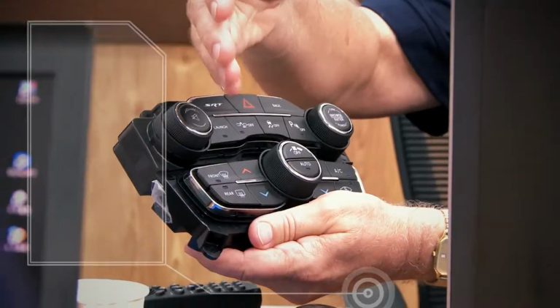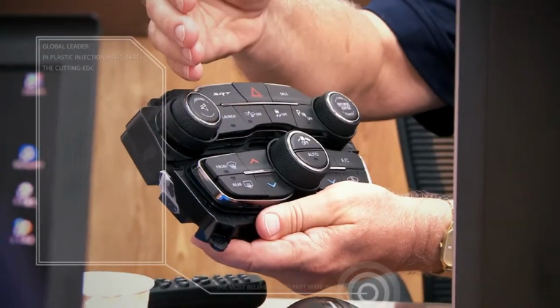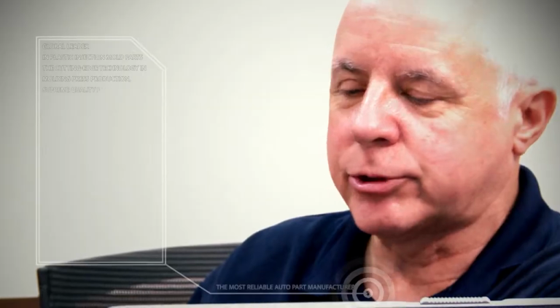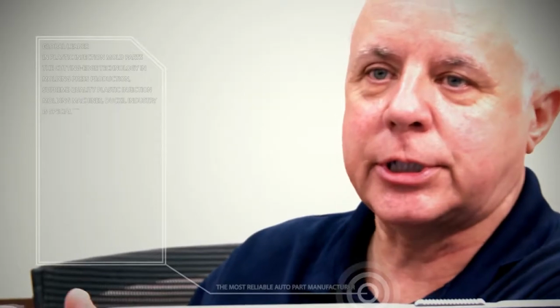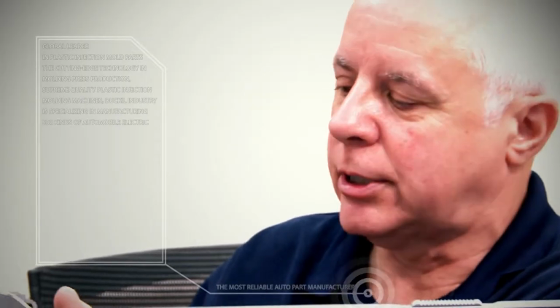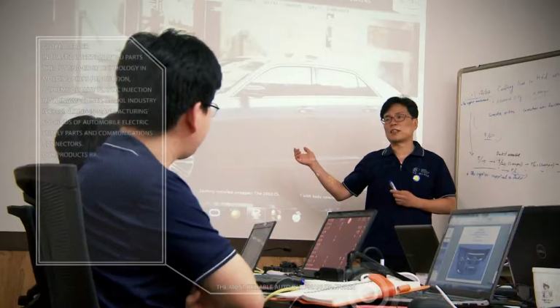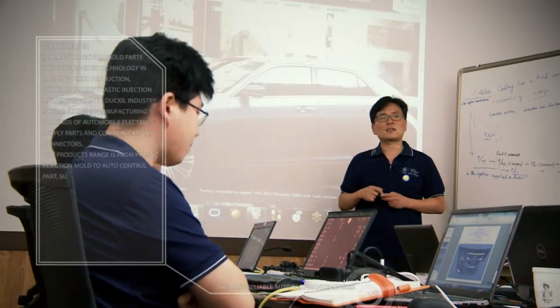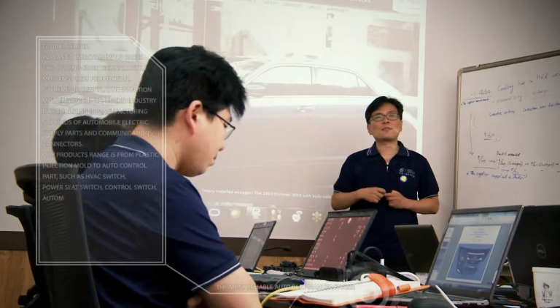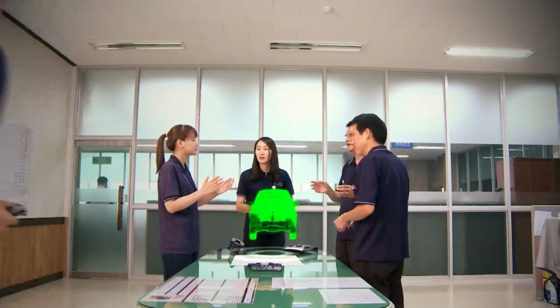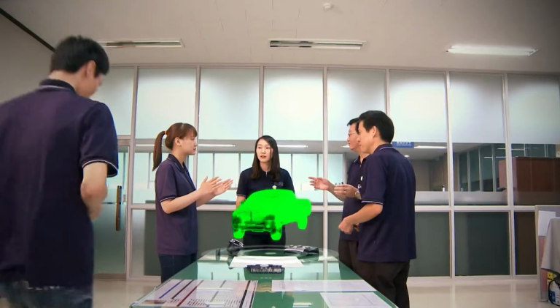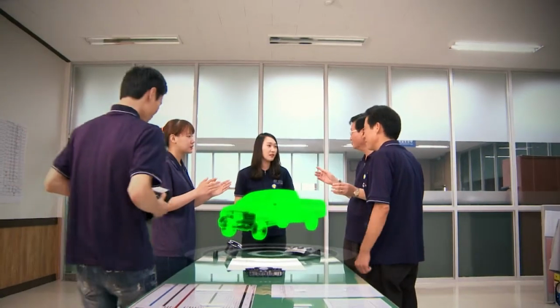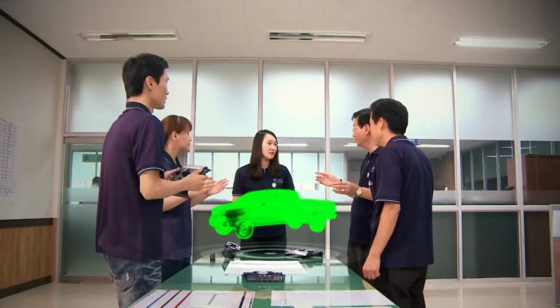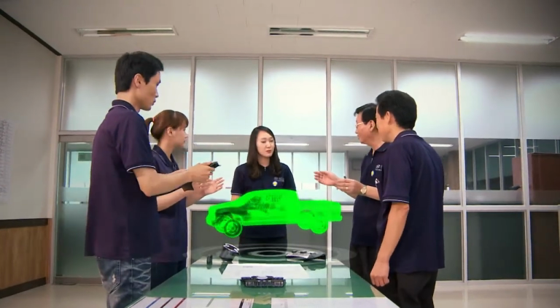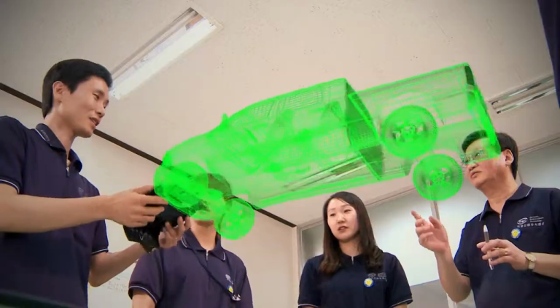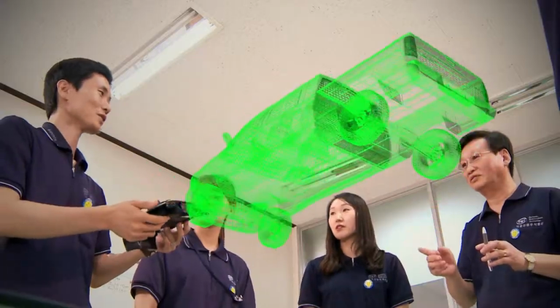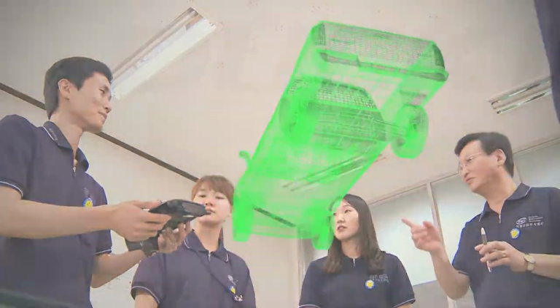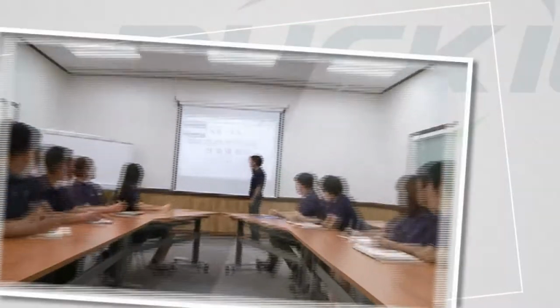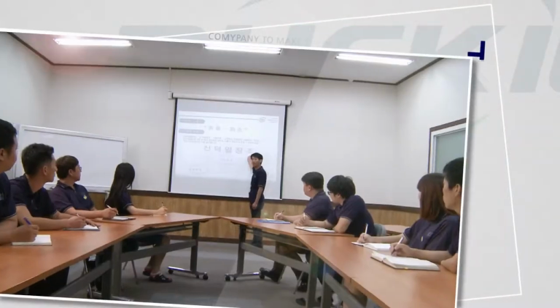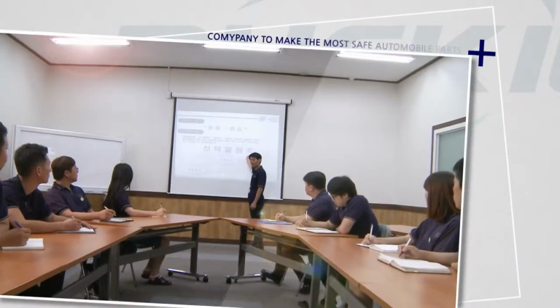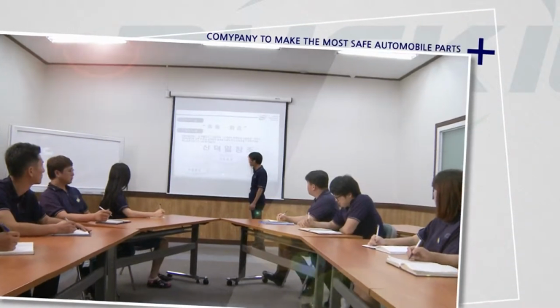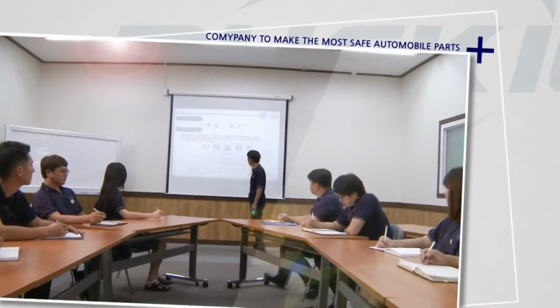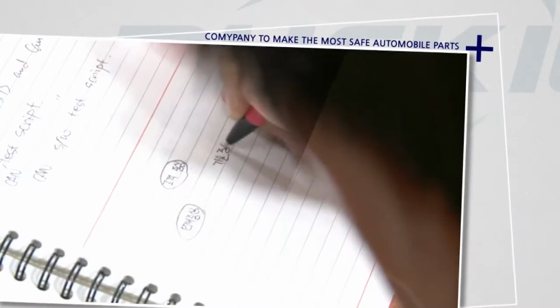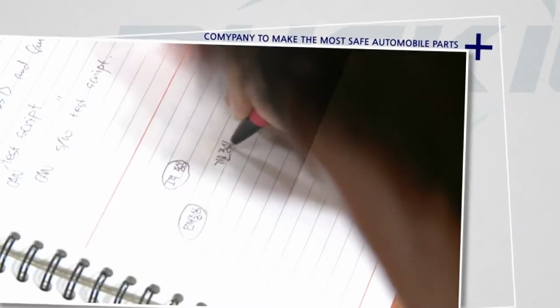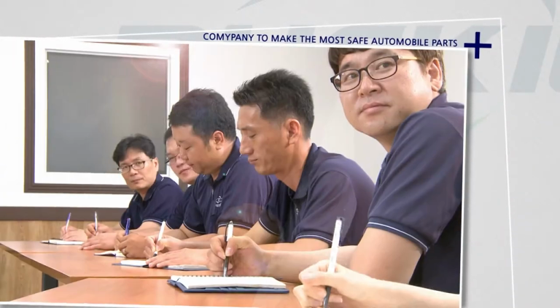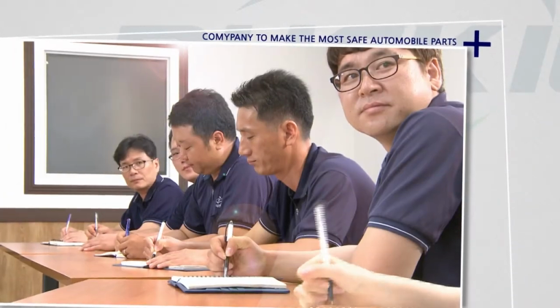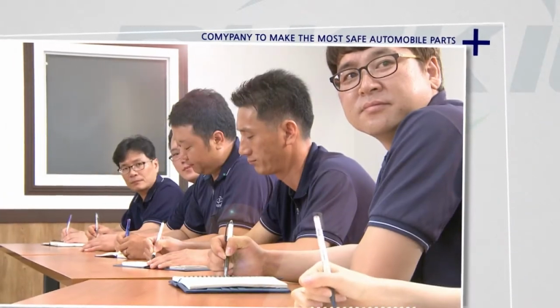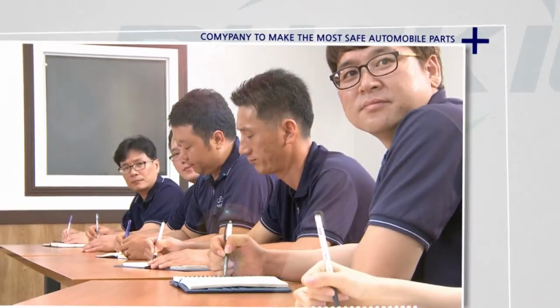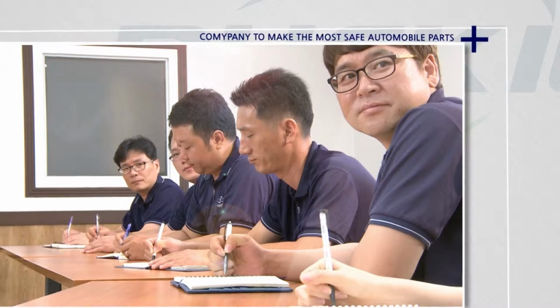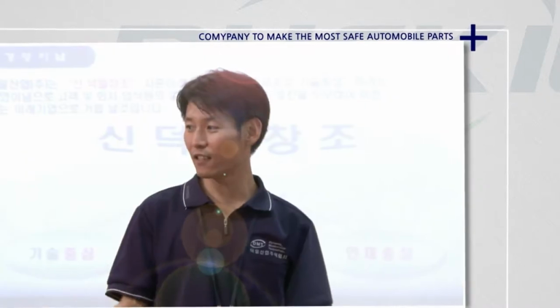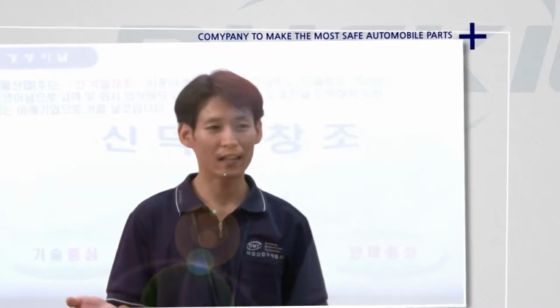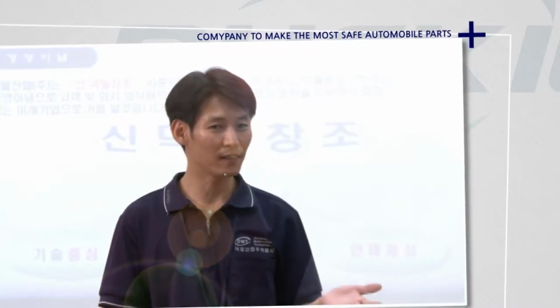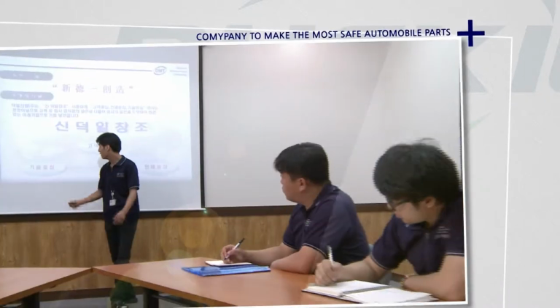The automotive parts industry is competitive, but Dougill Industry stands out with passion. With a philosophy based on customers, people and technology, efforts are made to manufacture the safest automotive parts for the driver.